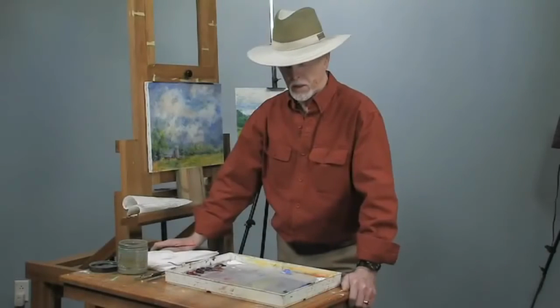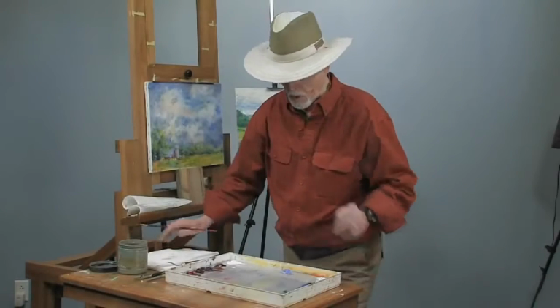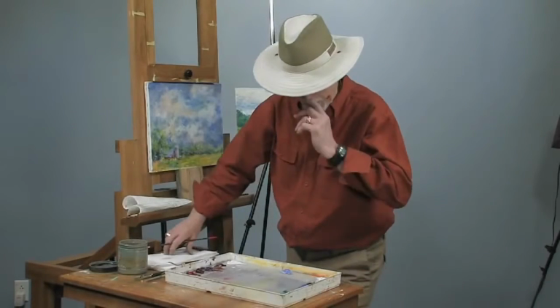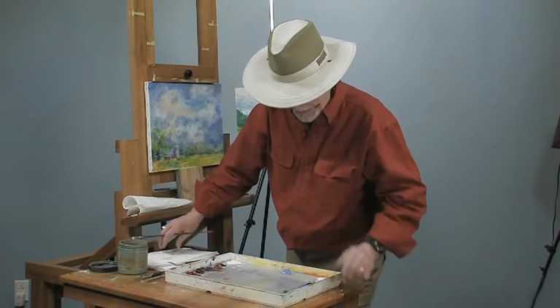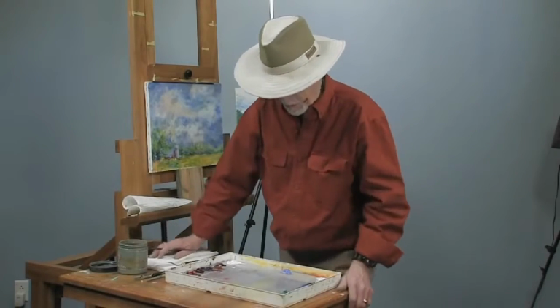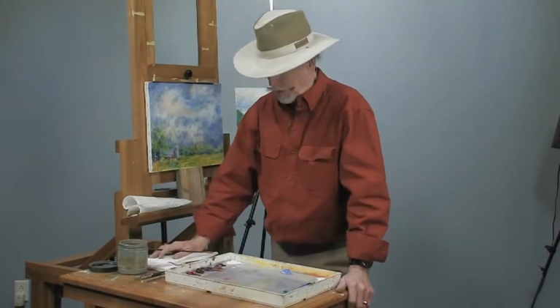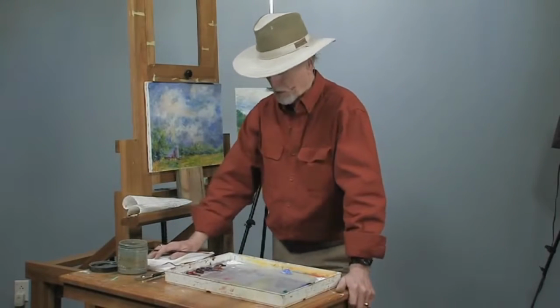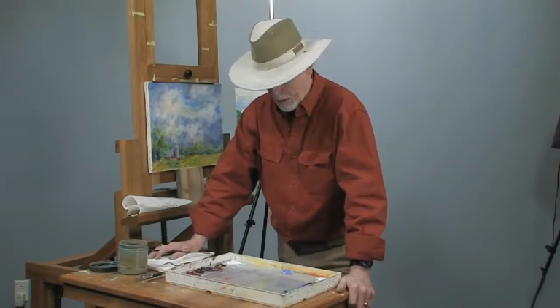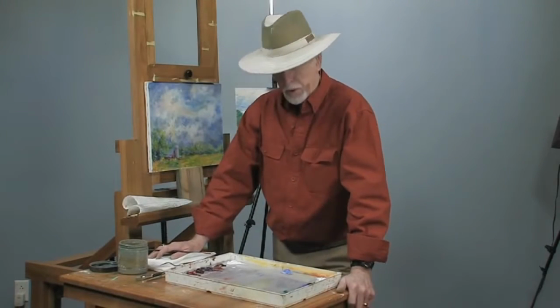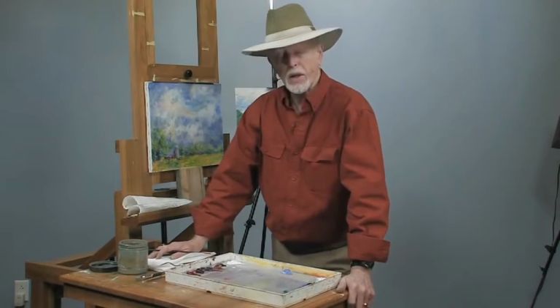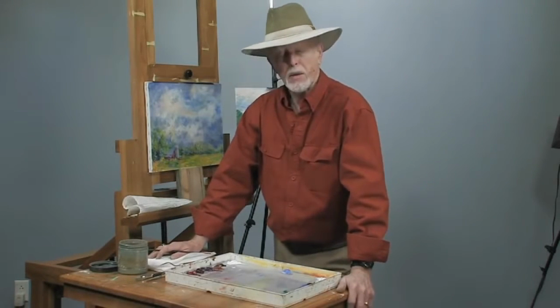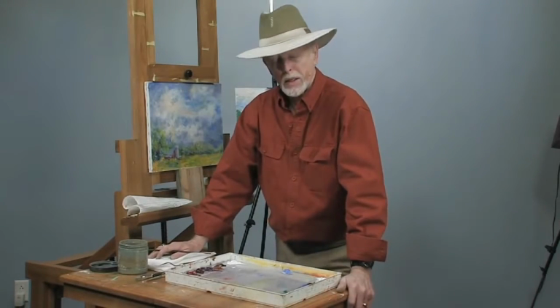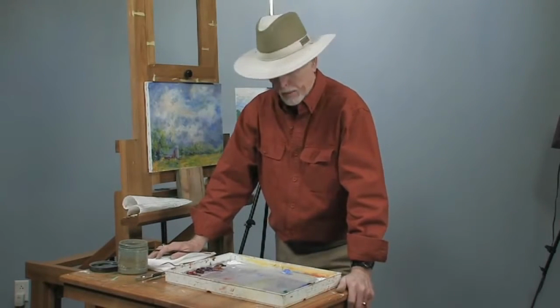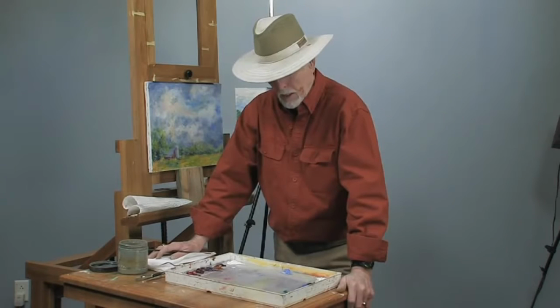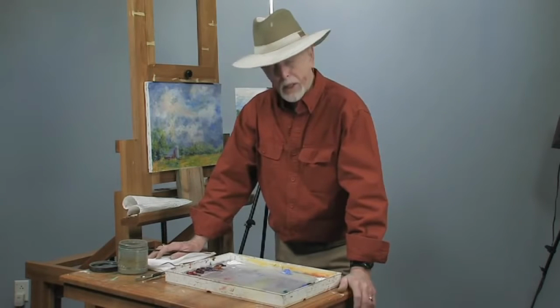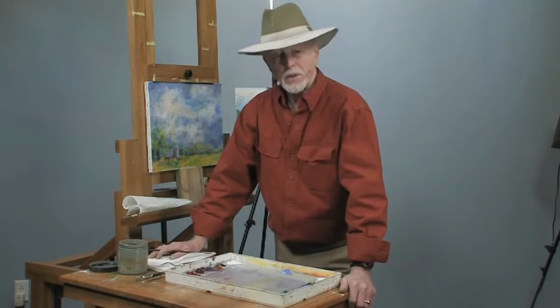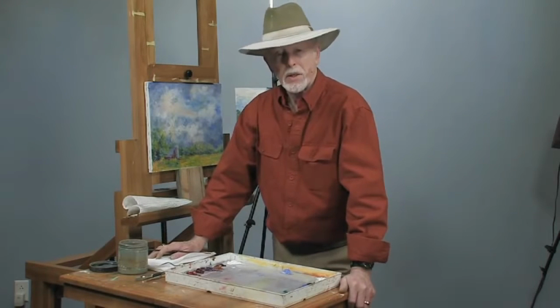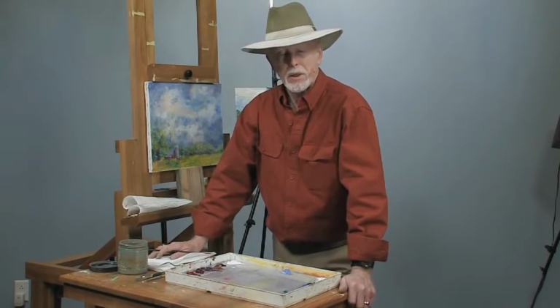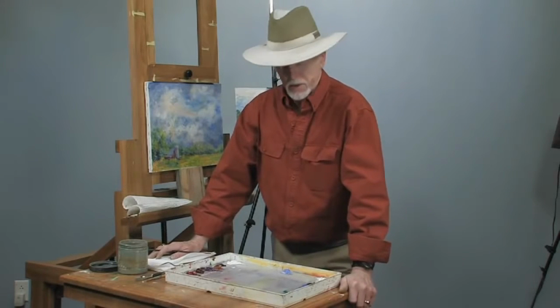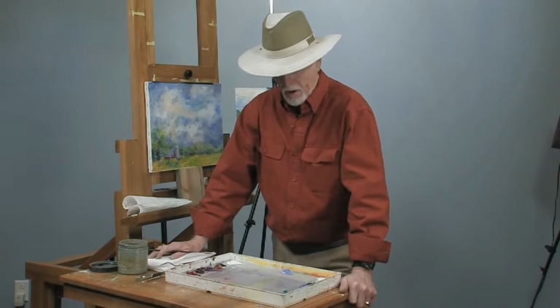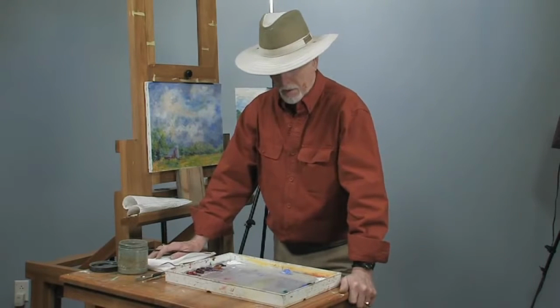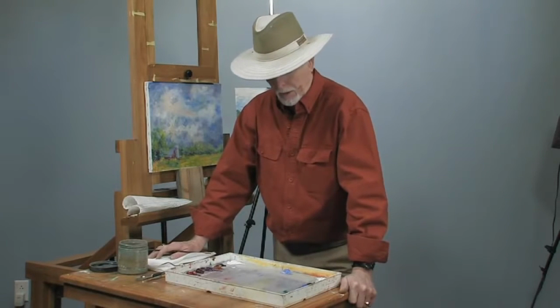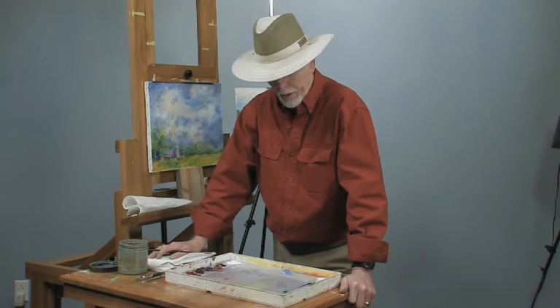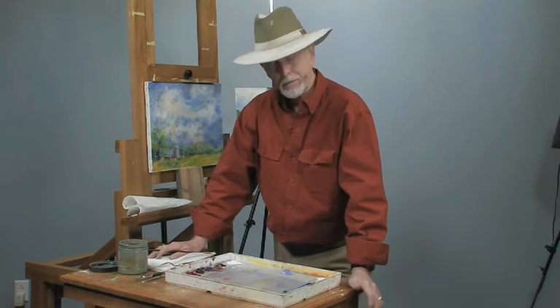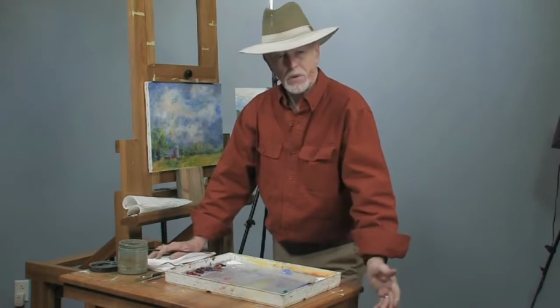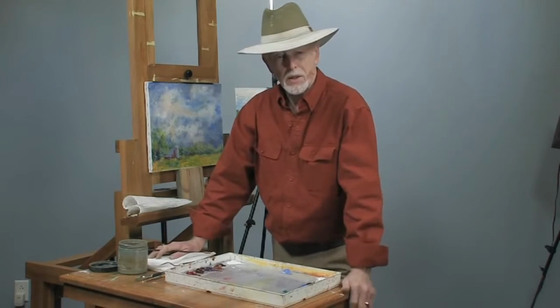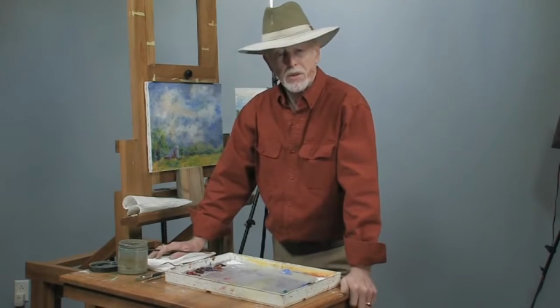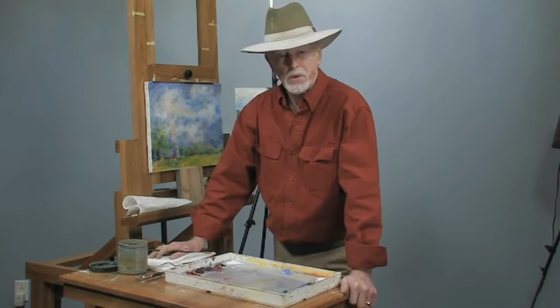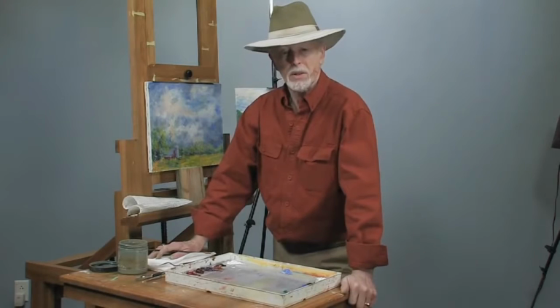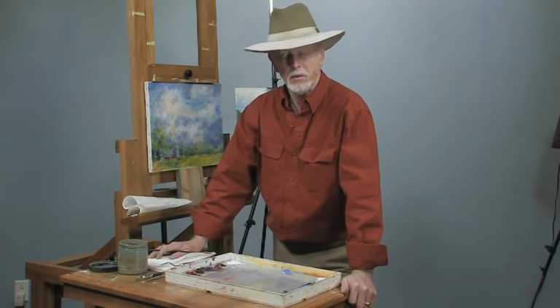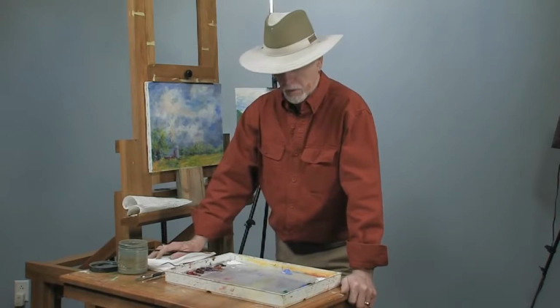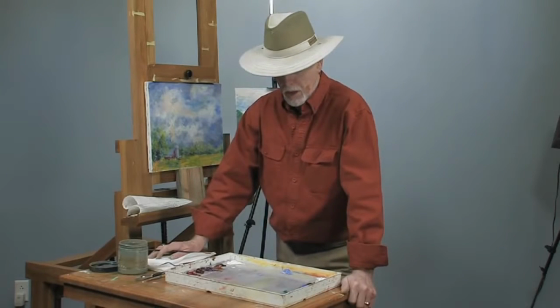Welcome back again. We're going to show you how to sign a painting today. My name is Dick Ency. I'm a Tennessee artist. I live in Pigeon Forge, Tennessee, near the Great Smoky Mountains.